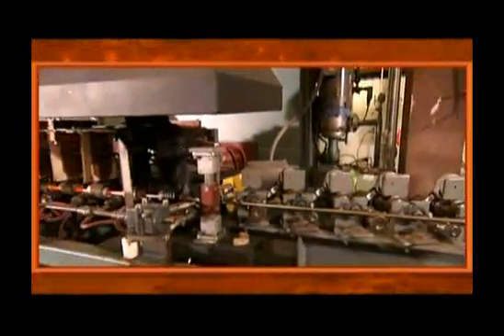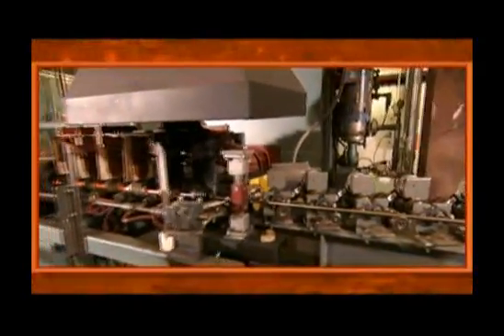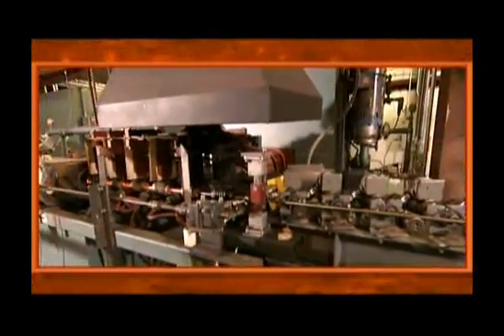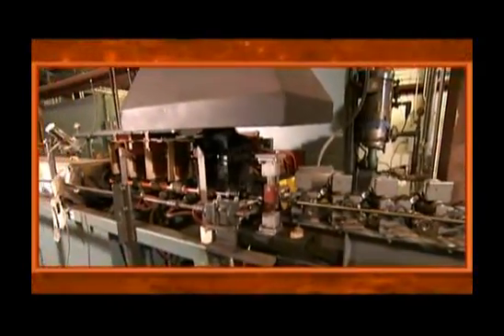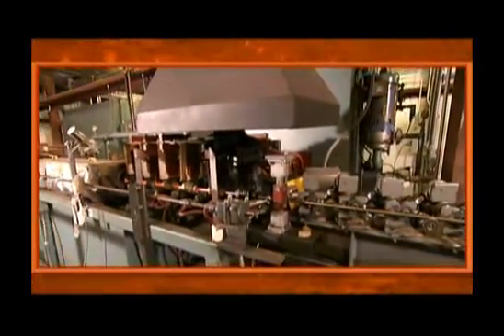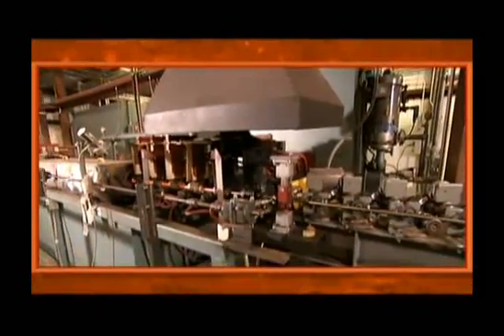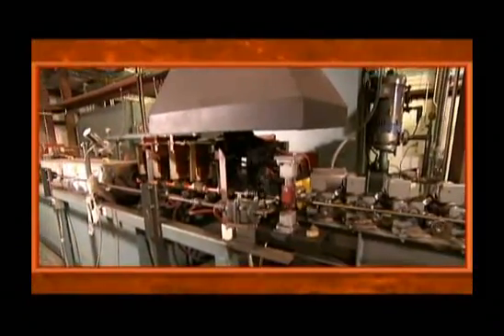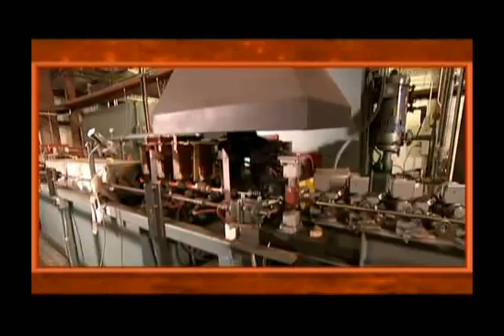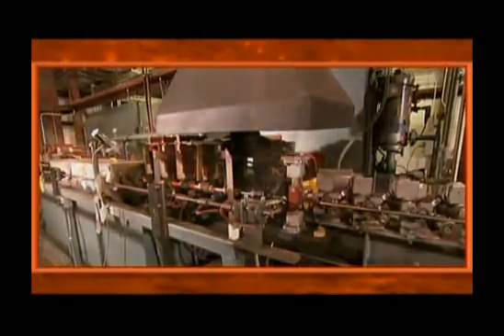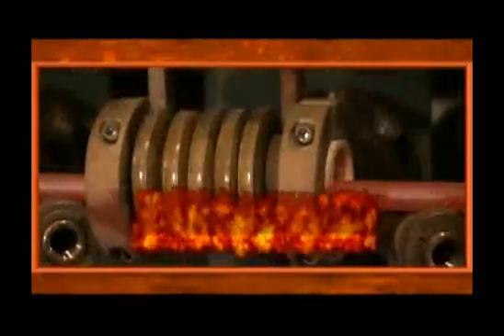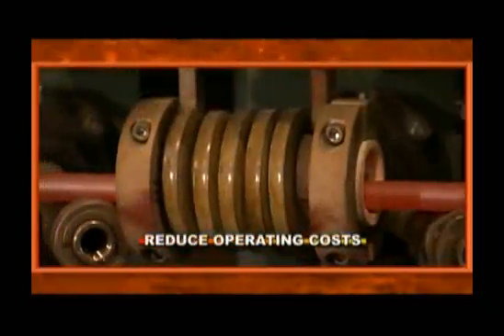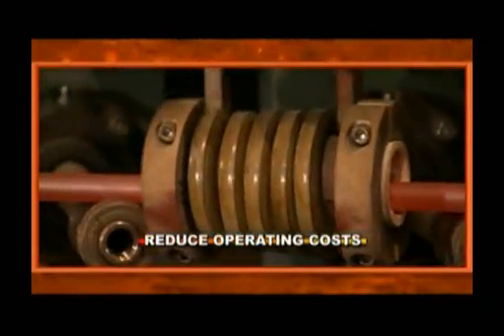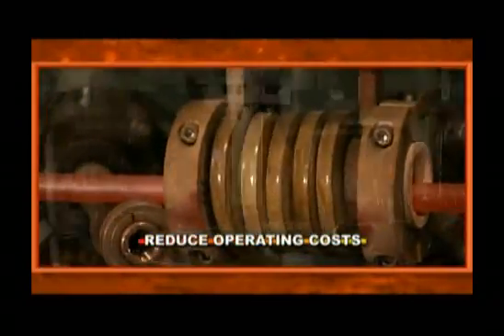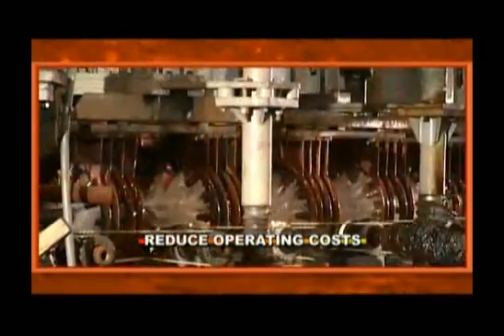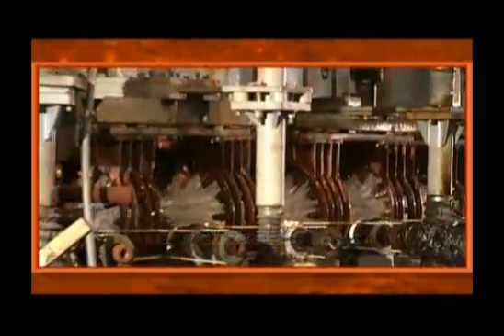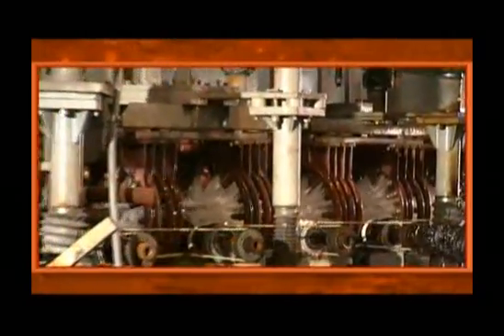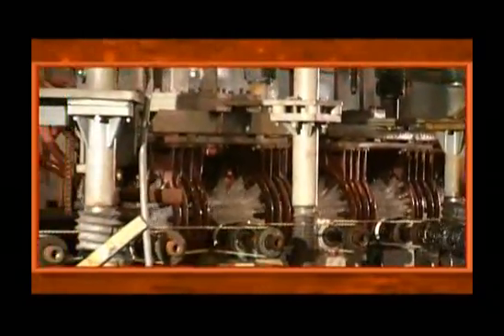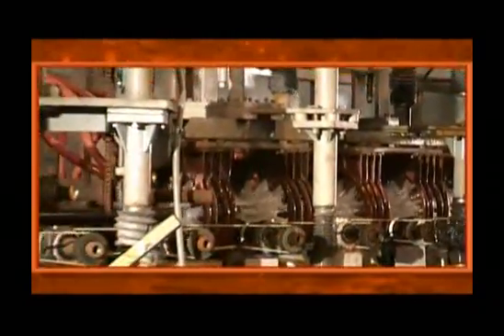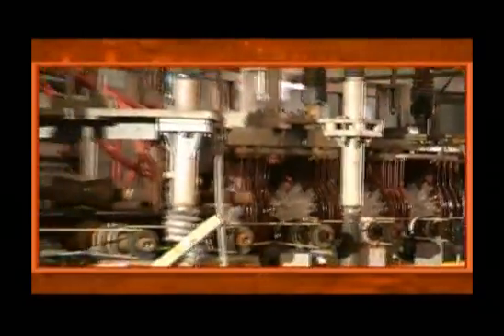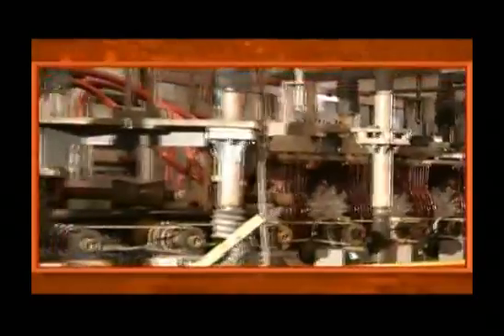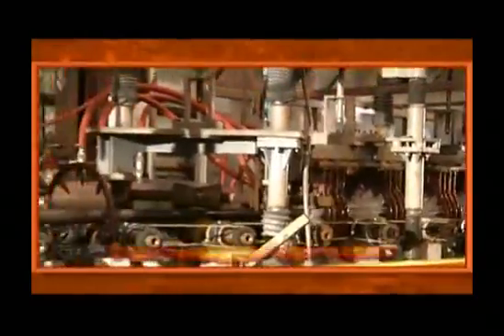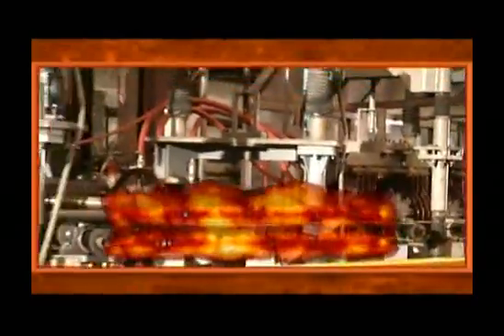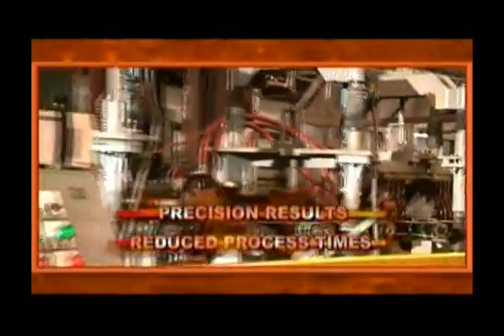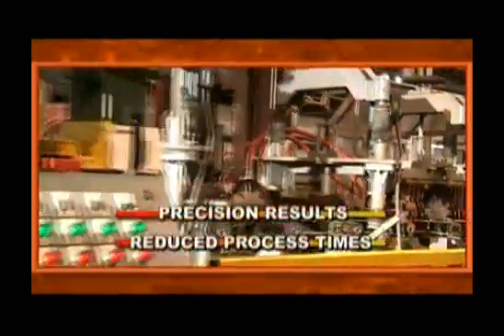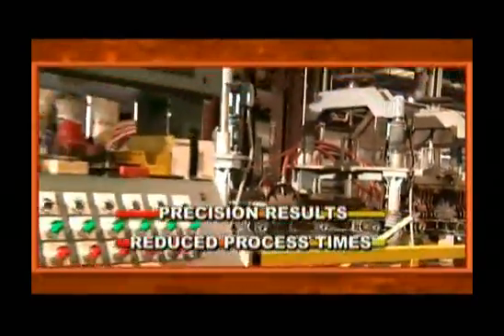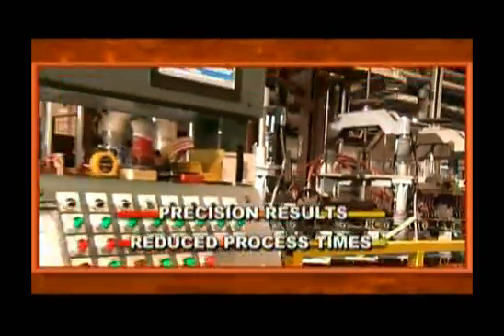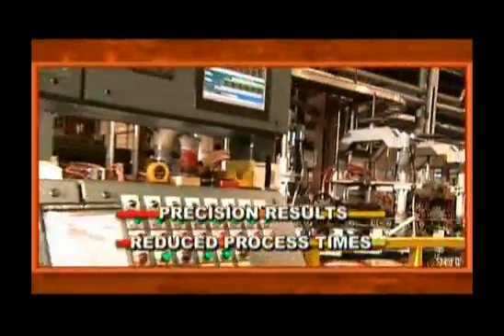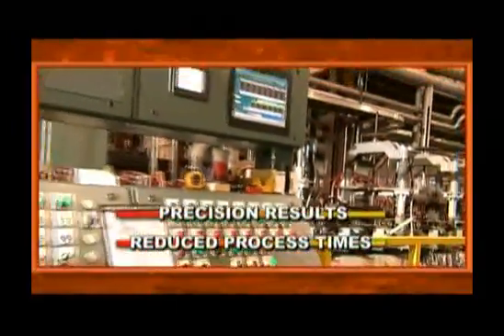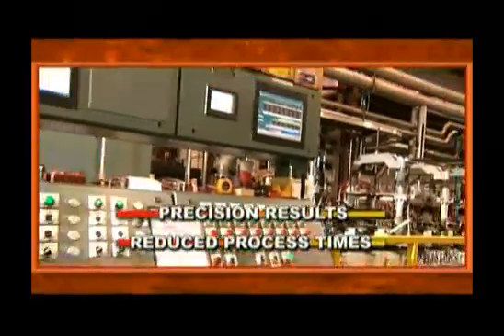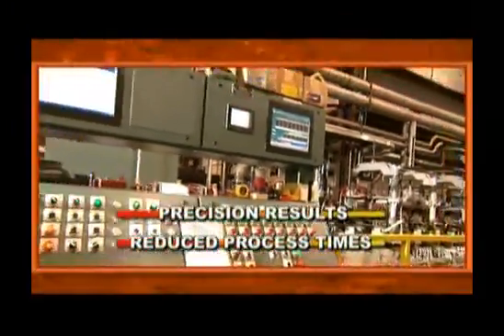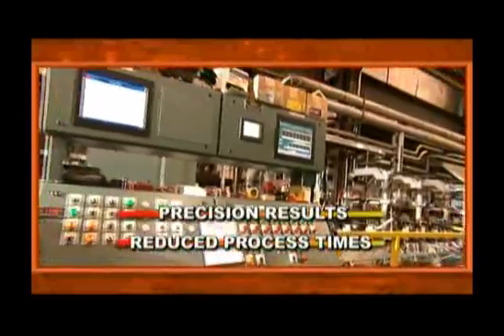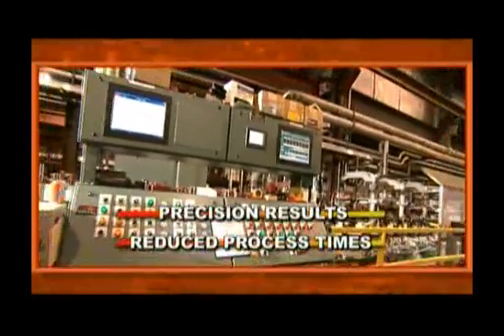The renowned reliability and long service life of Ajax Tocco systems reduce operating costs. Our systems improve productivity with precision results and reduced process times that furnace-based systems simply can't match.